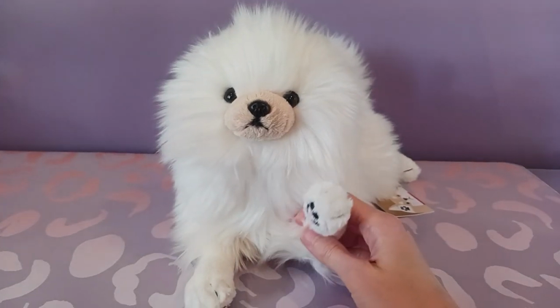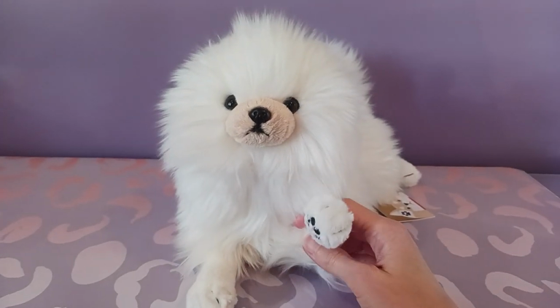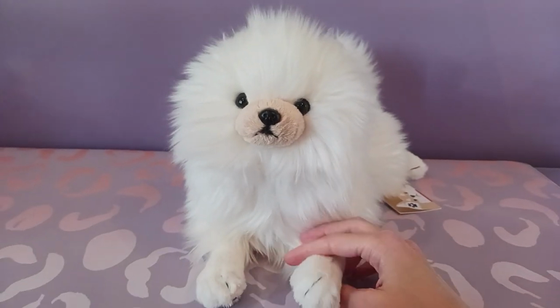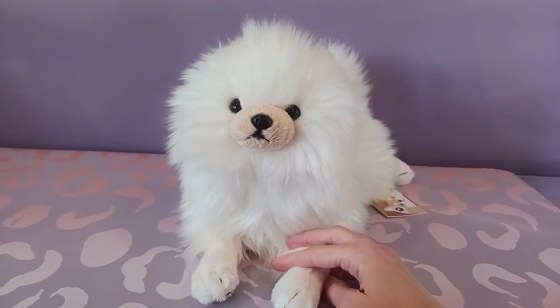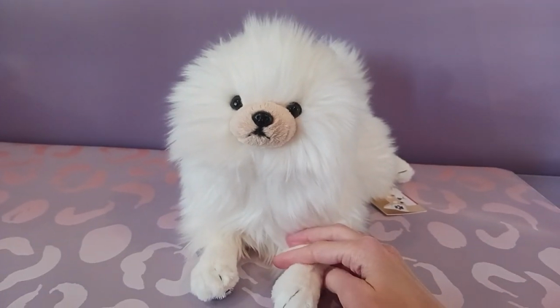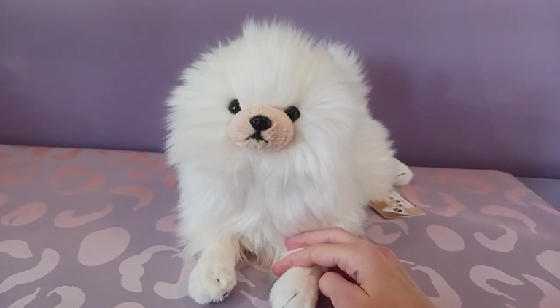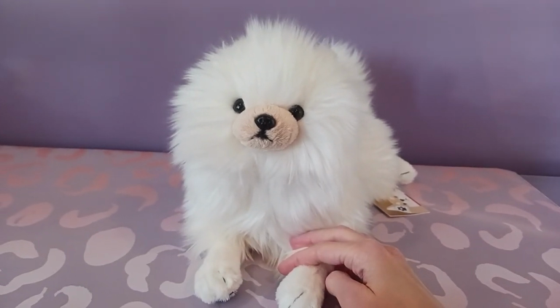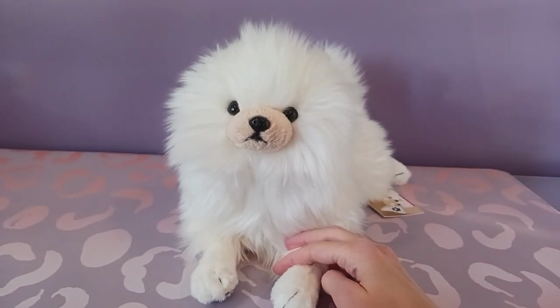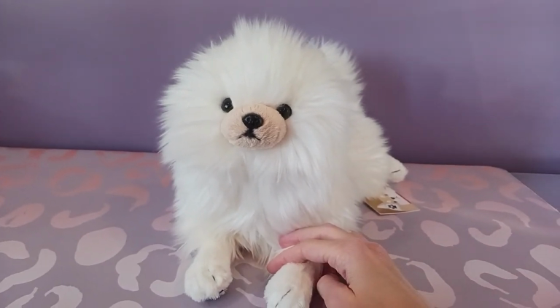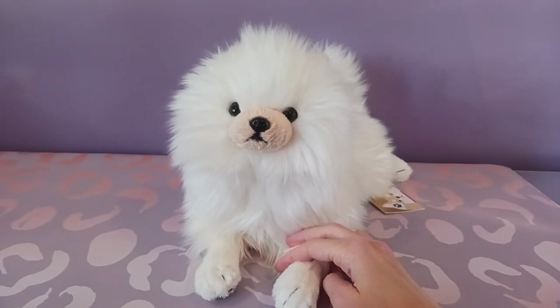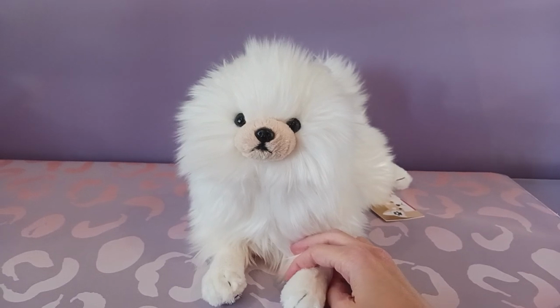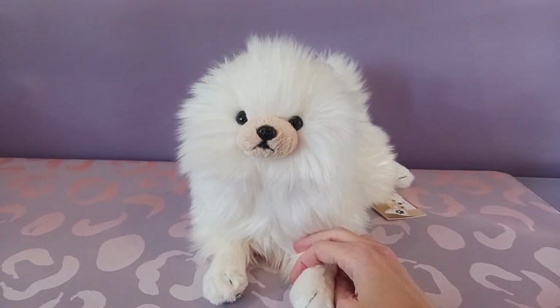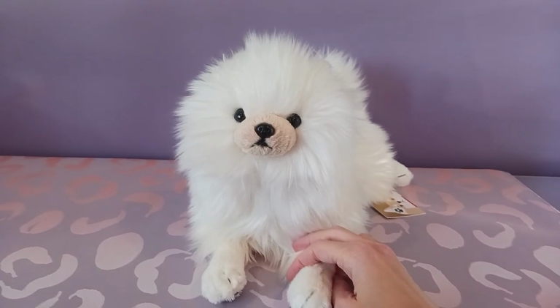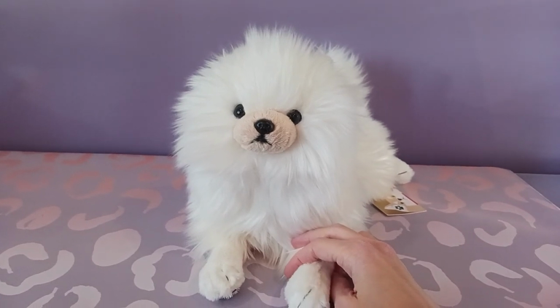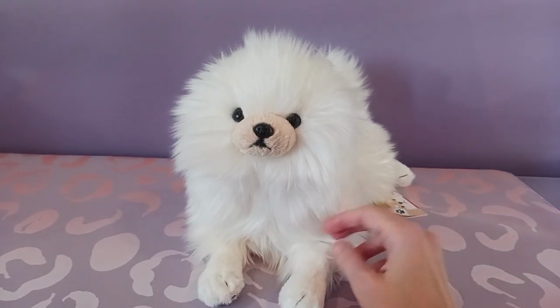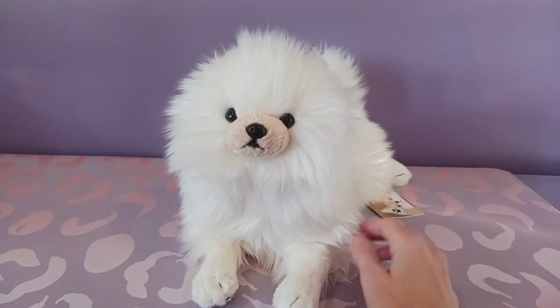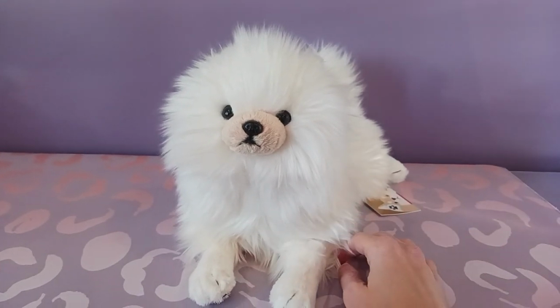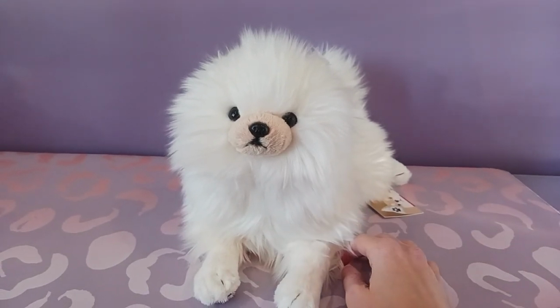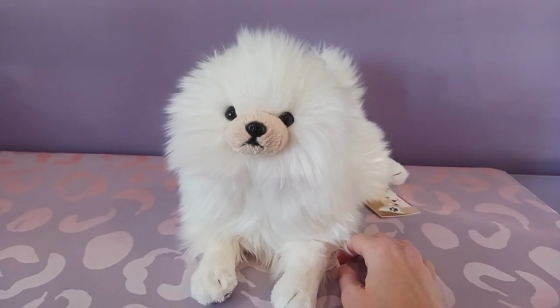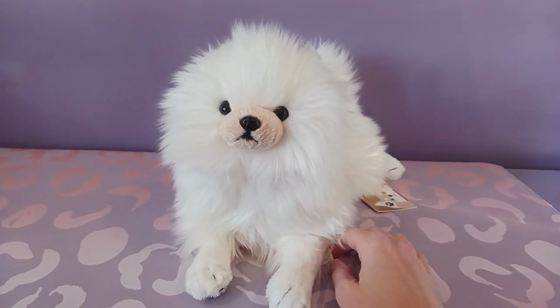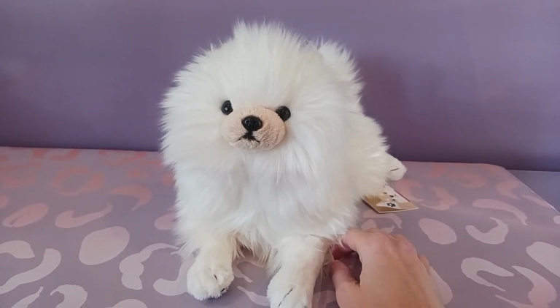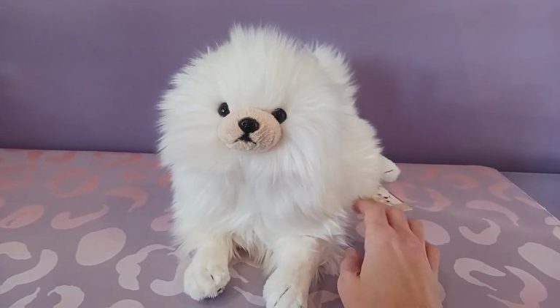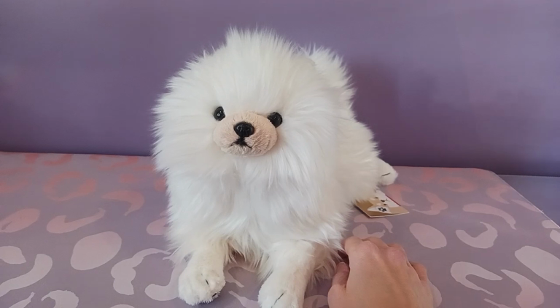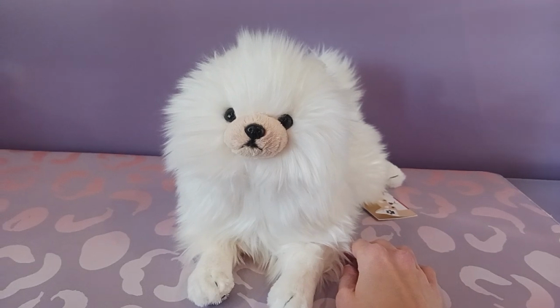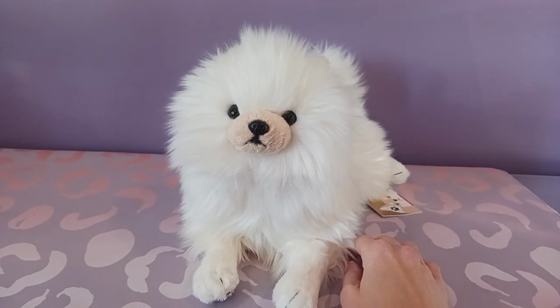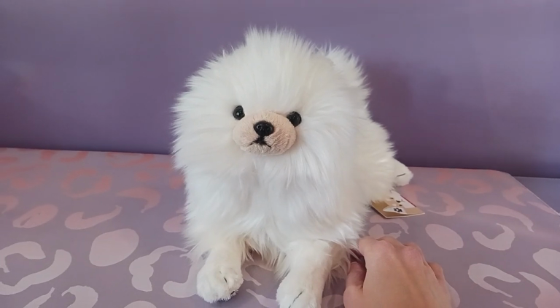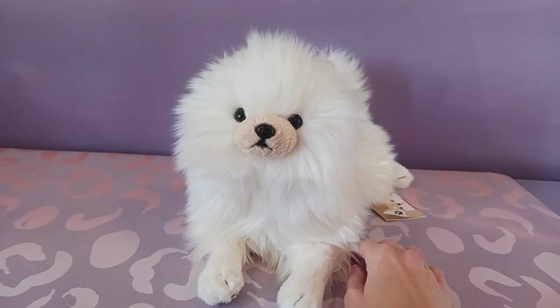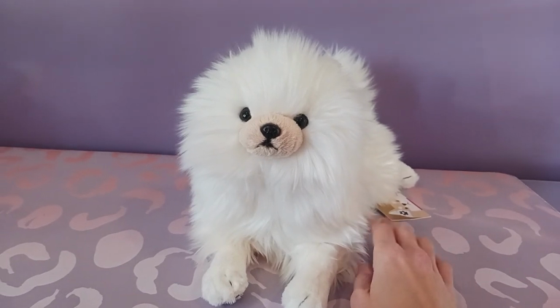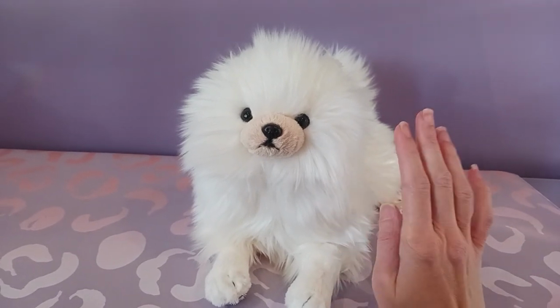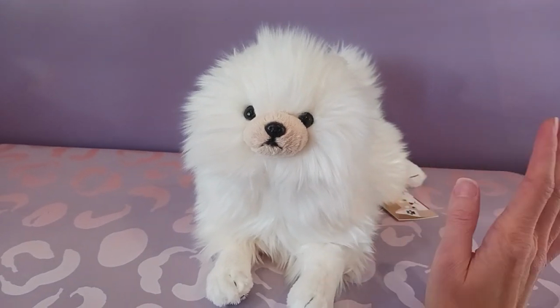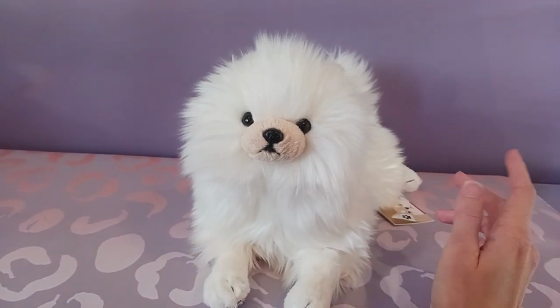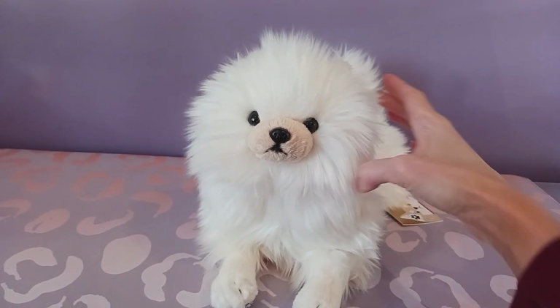Hello kittens! Silver here and today I'm going to be doing a review of the Sun Lemon Pomeranian plush. This guy was a birthday gift from a few years back — I'm thinking we're going on three years now, which is just unbelievable to me.